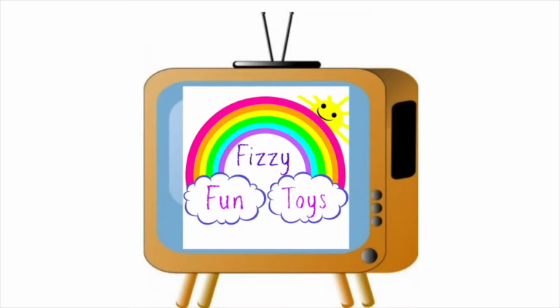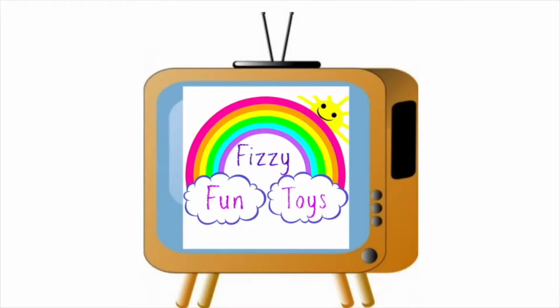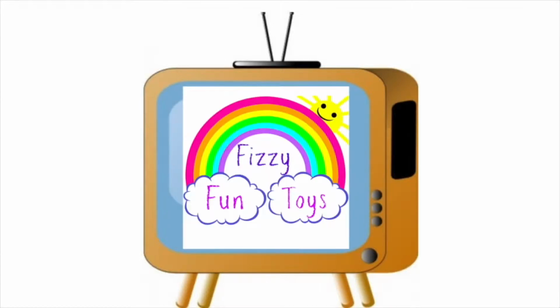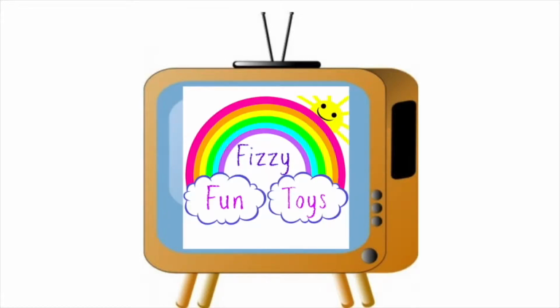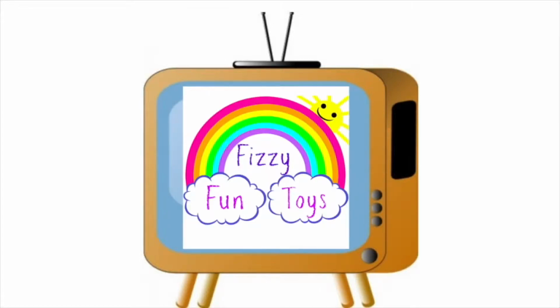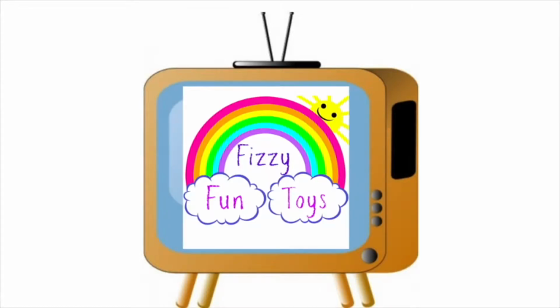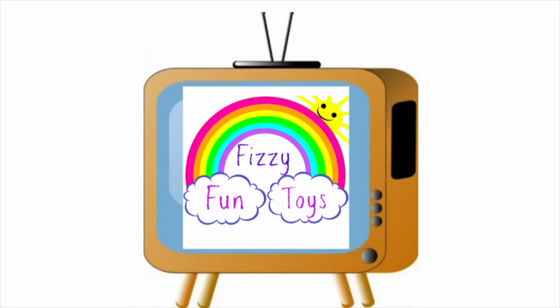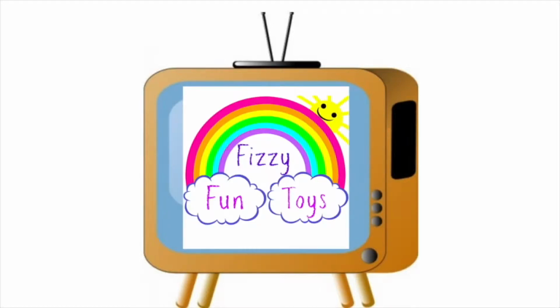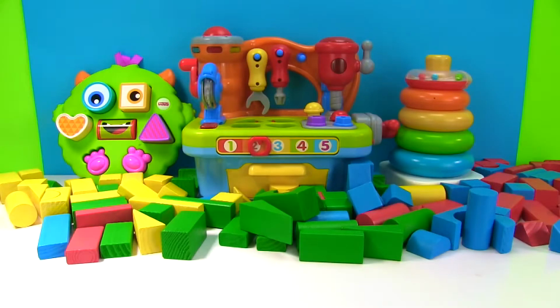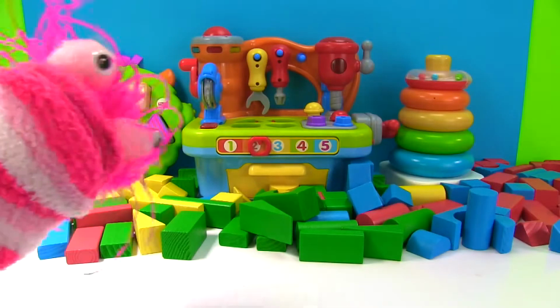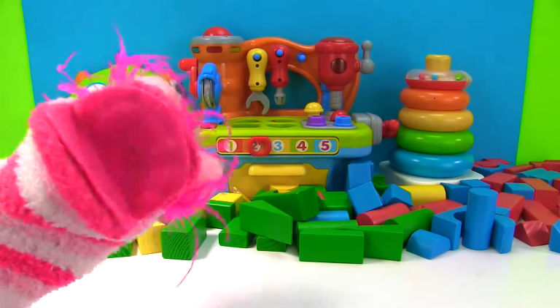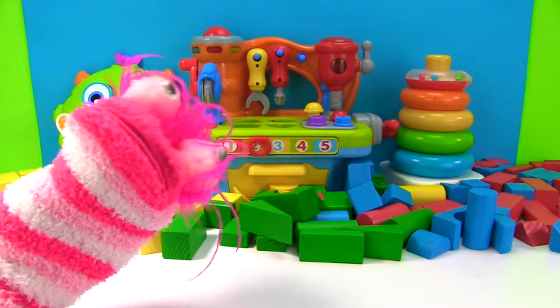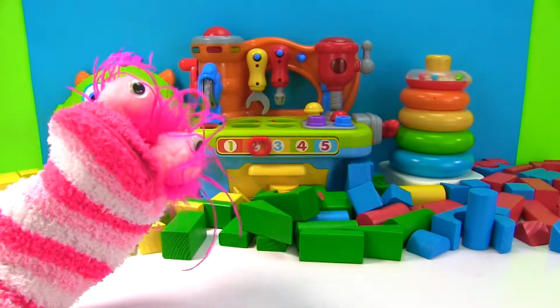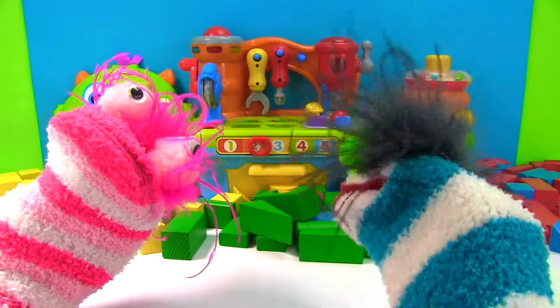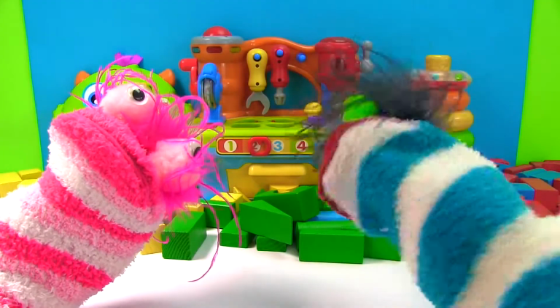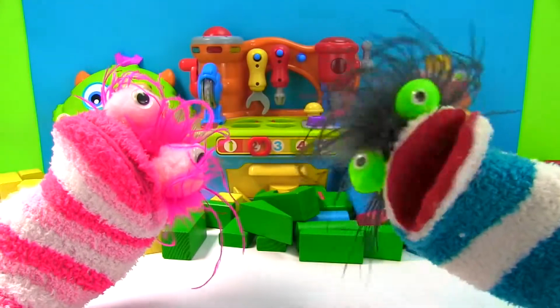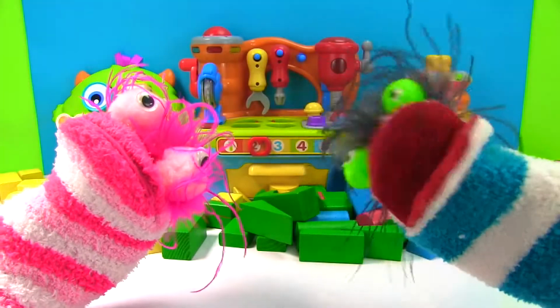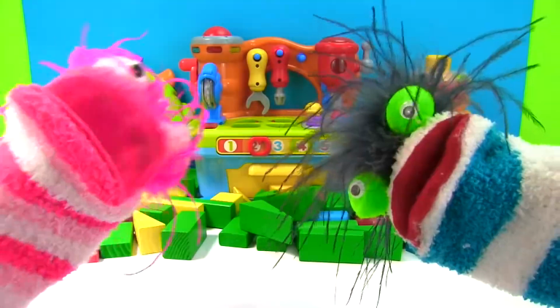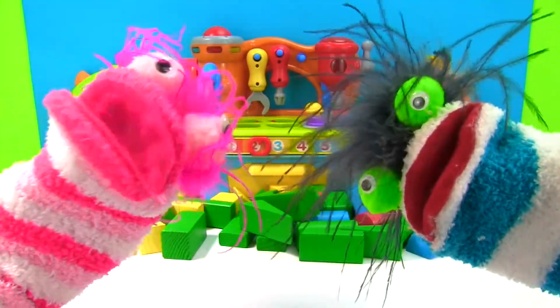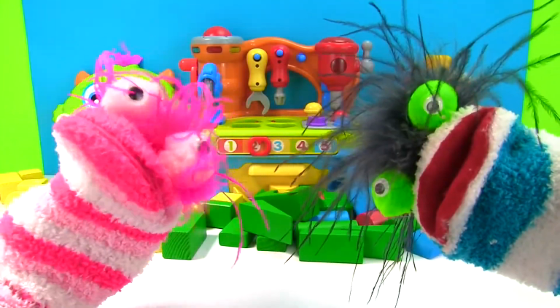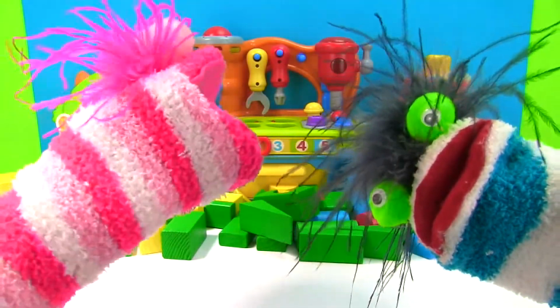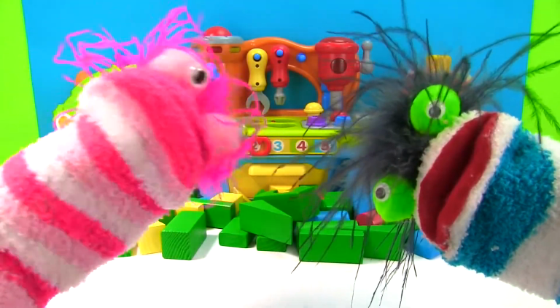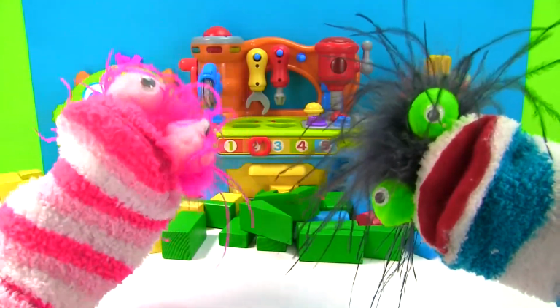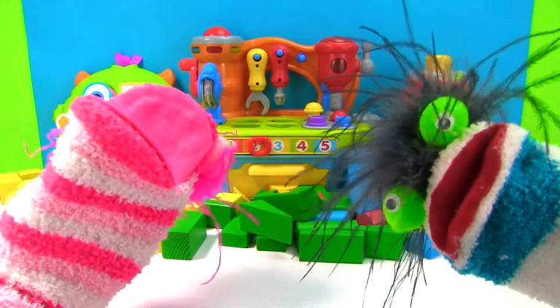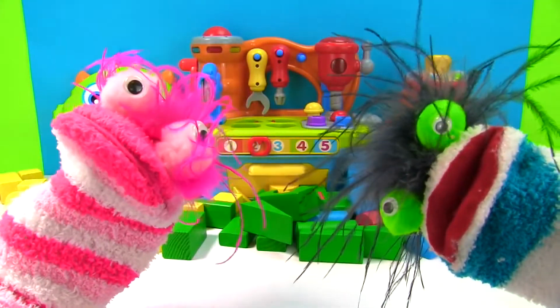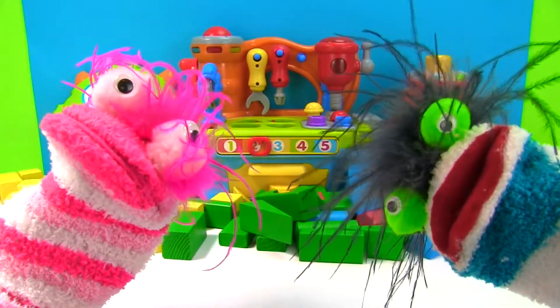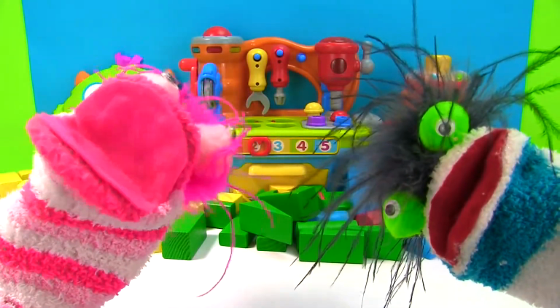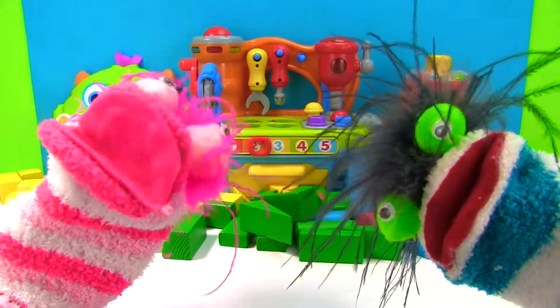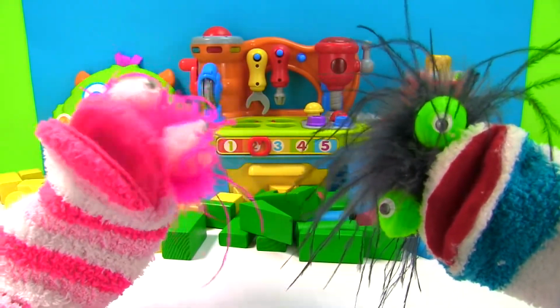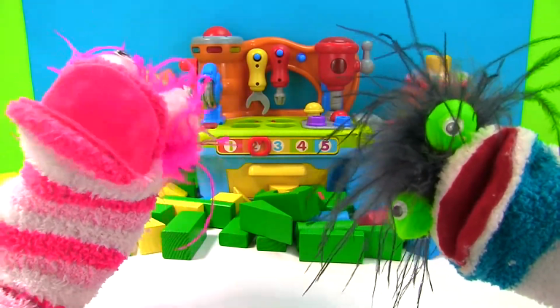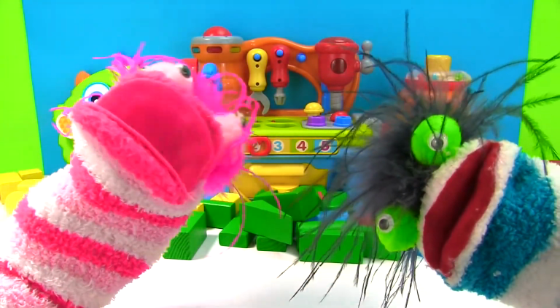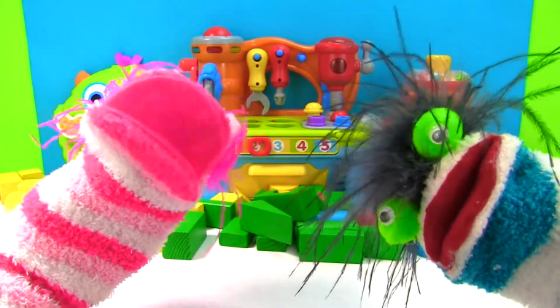There's a lot of toys. Fizzy! Yes, what is it Phoebe? I would love to learn about shapes. I don't know my shapes yet.